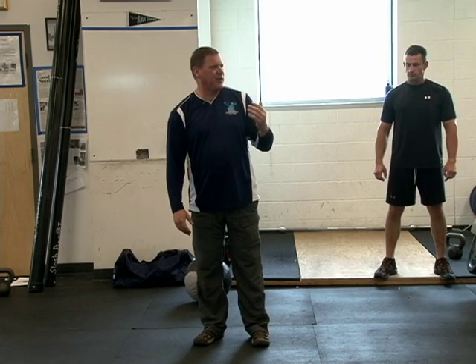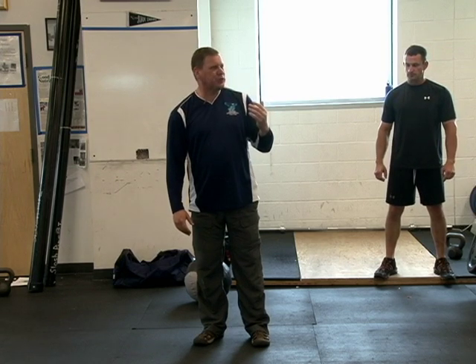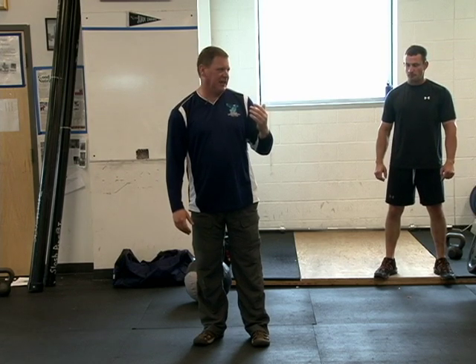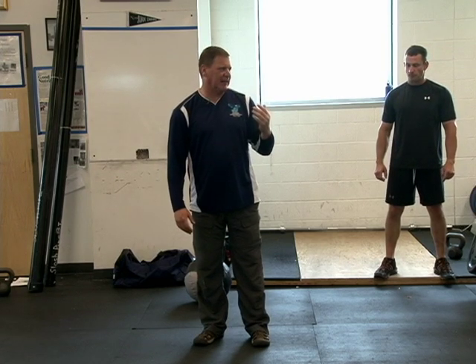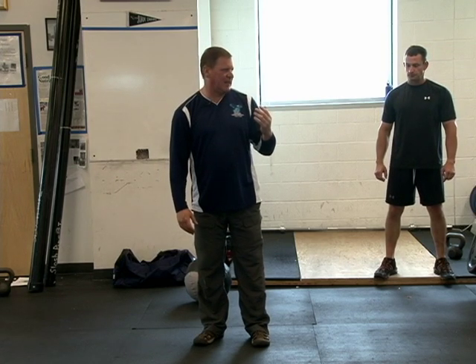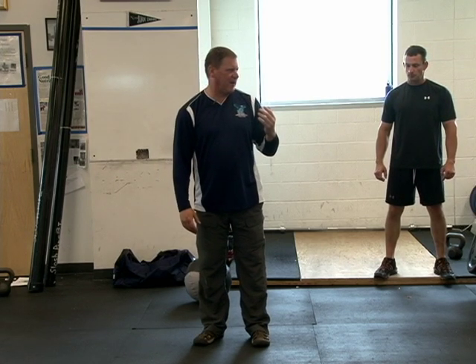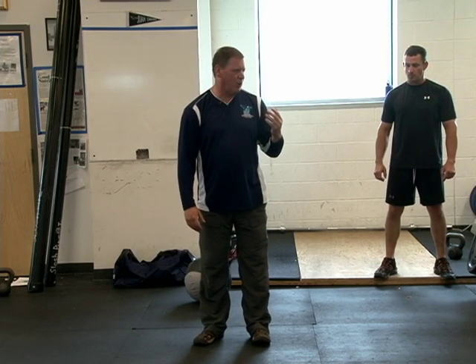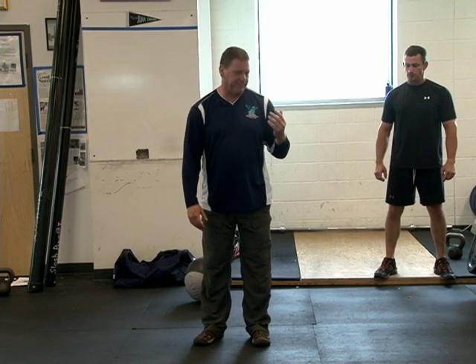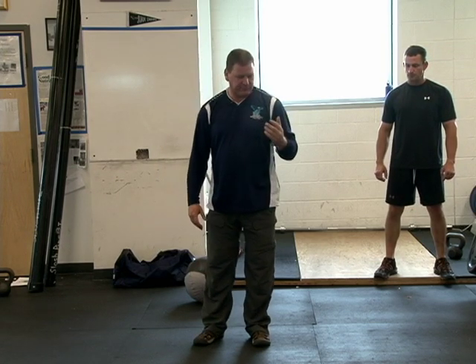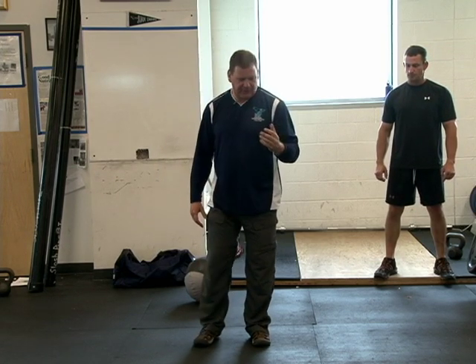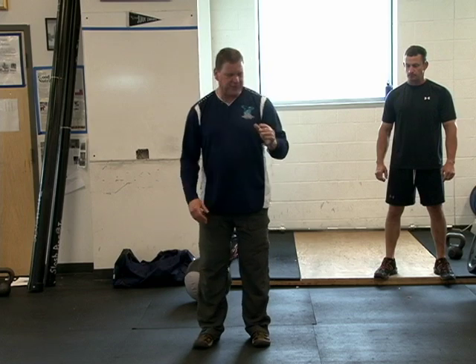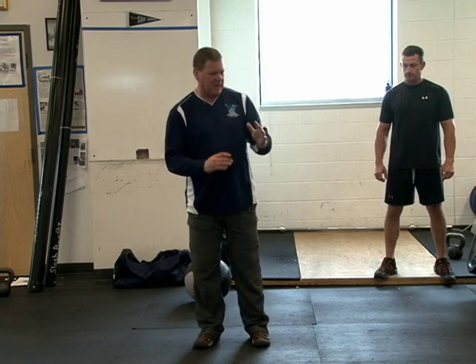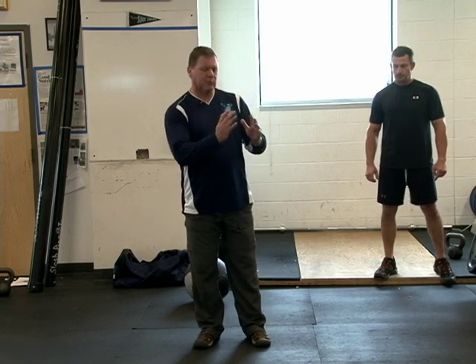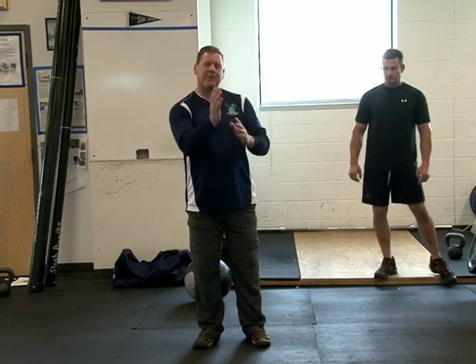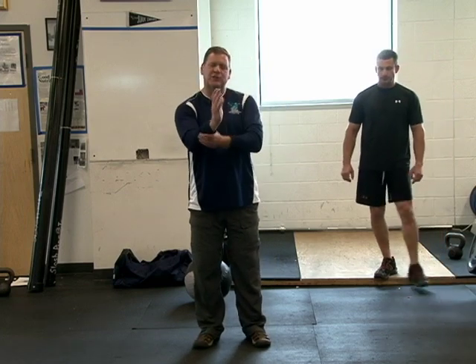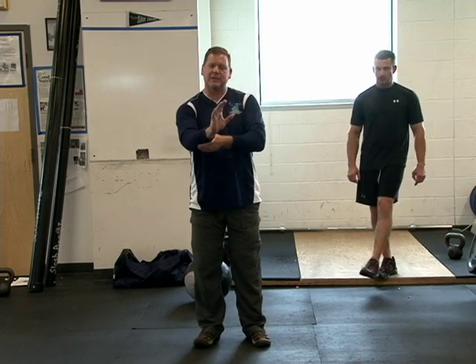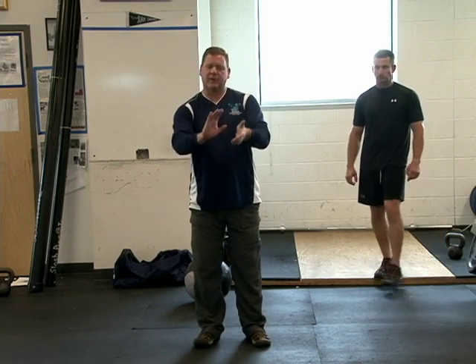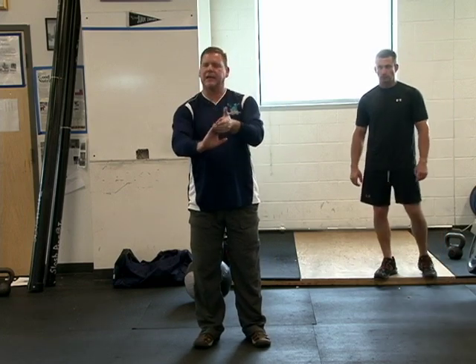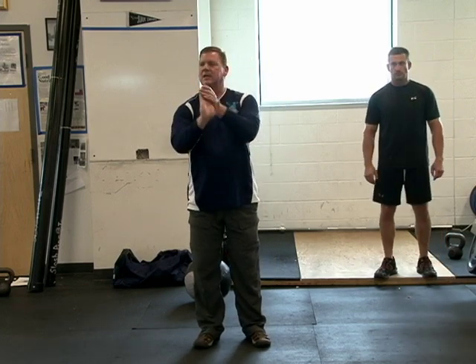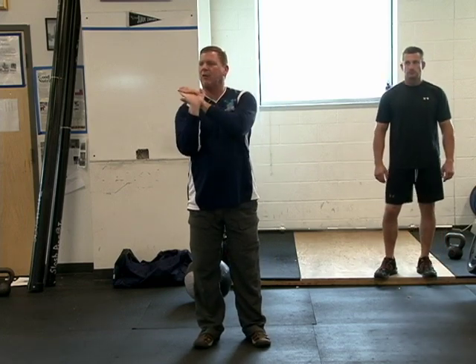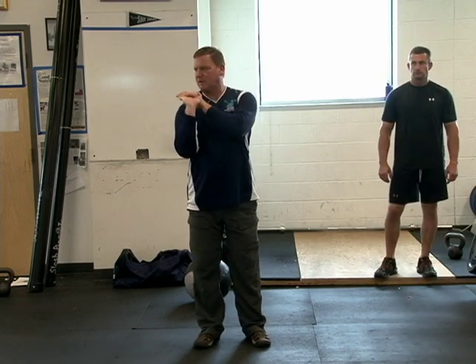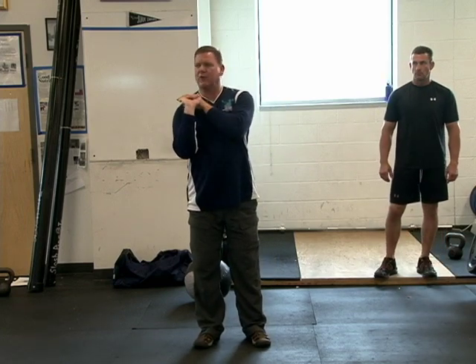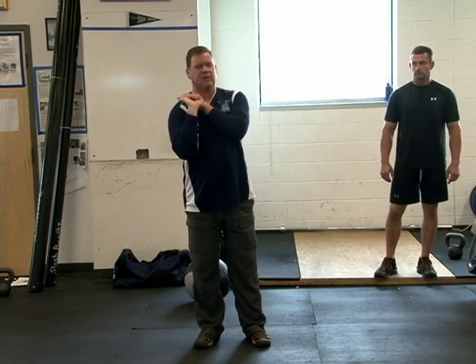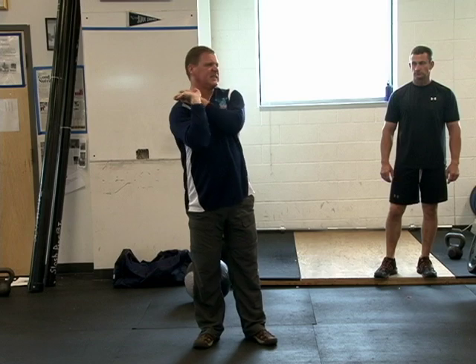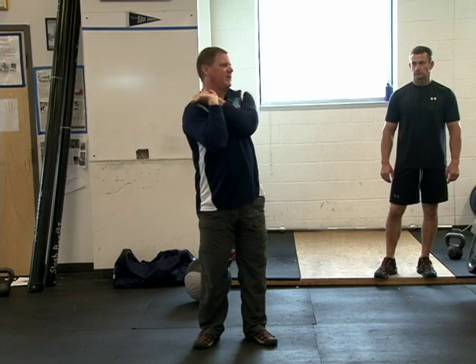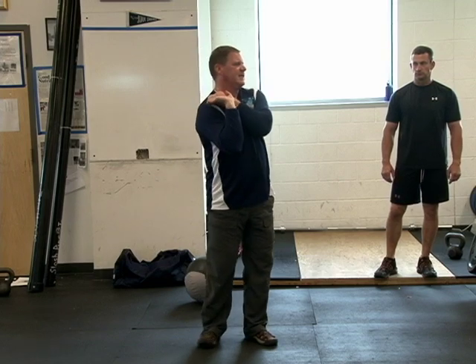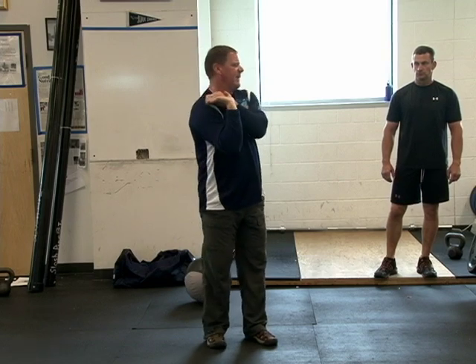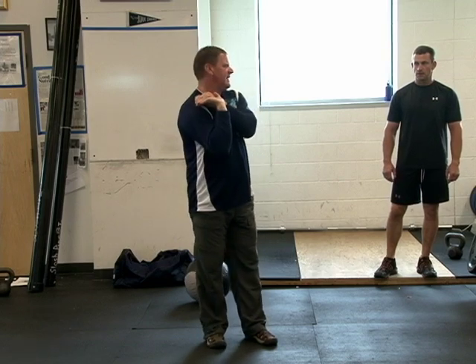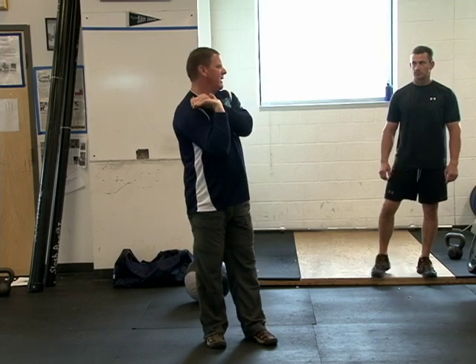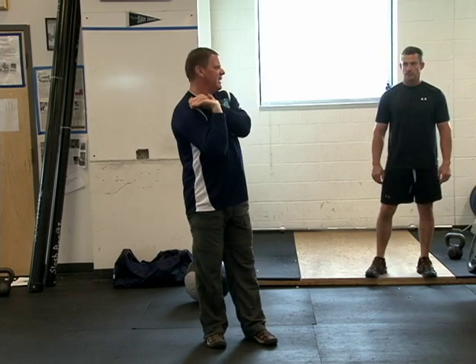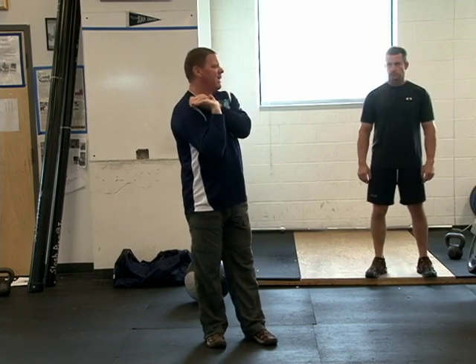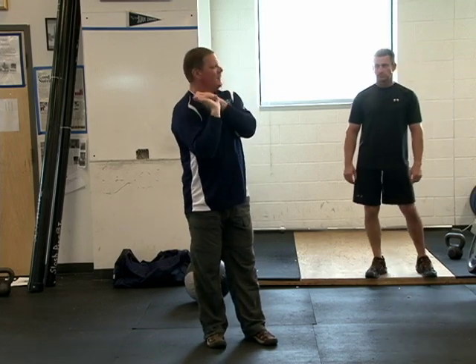Now, there are two things I'd like to go over. The first is: when people stretch their wrists for the cleans, they go like this — everyone go like this. People think this has got to be the way. No.